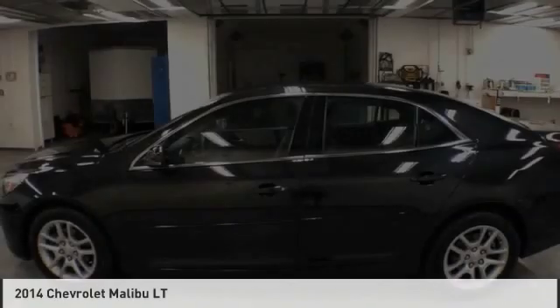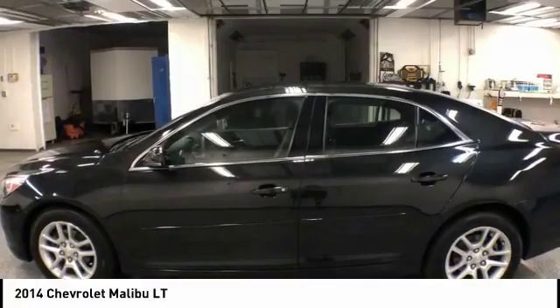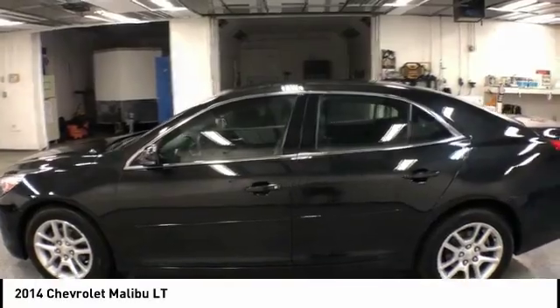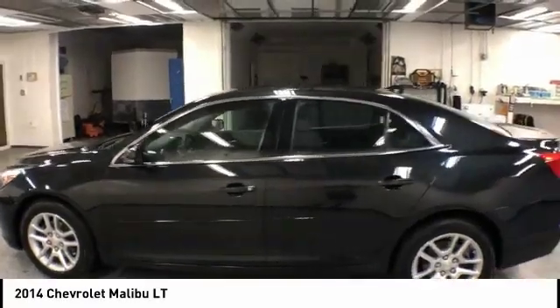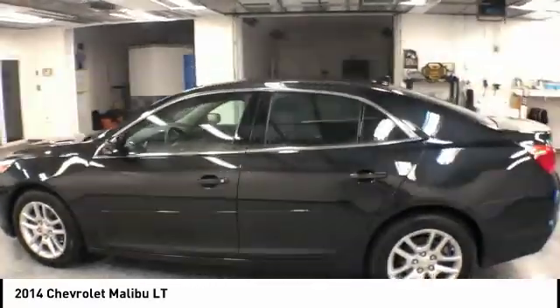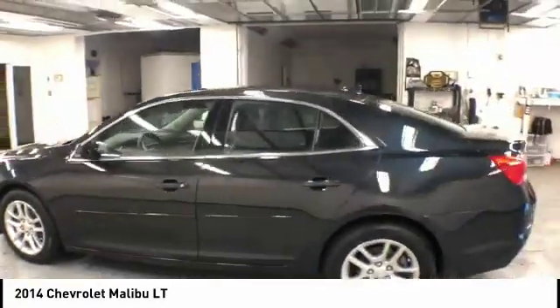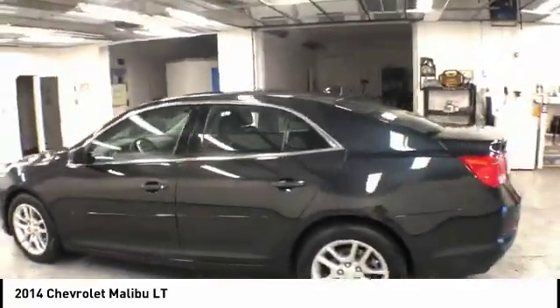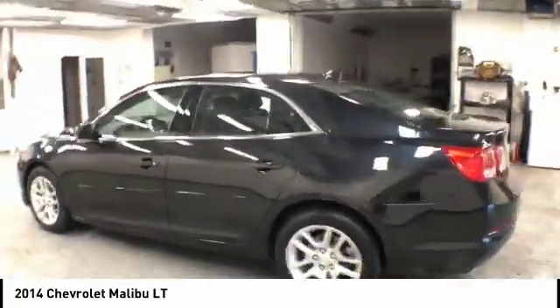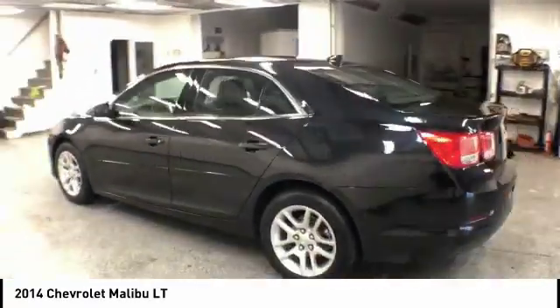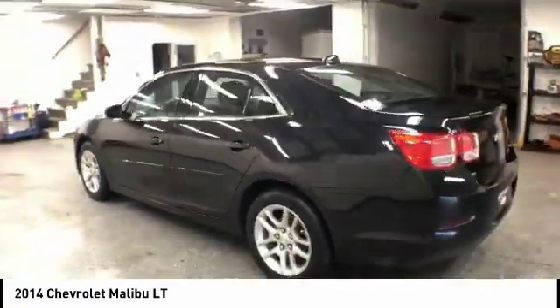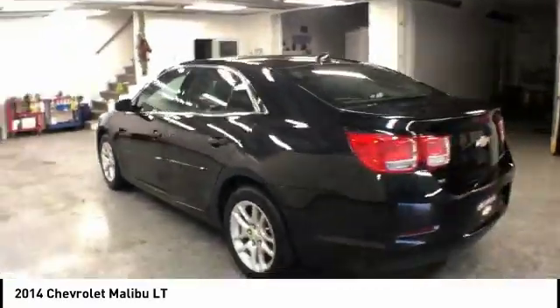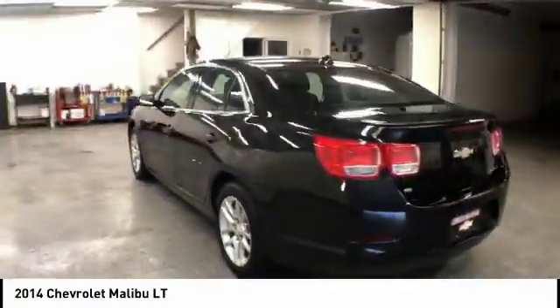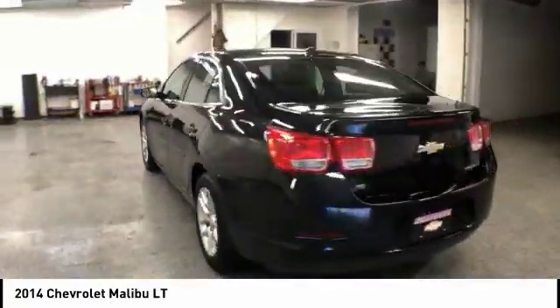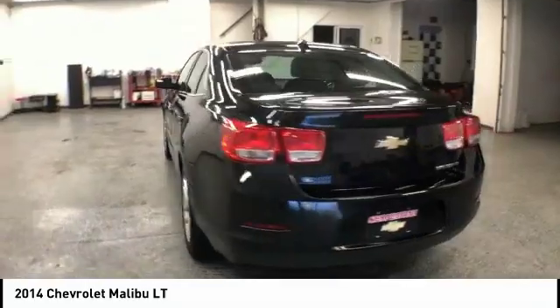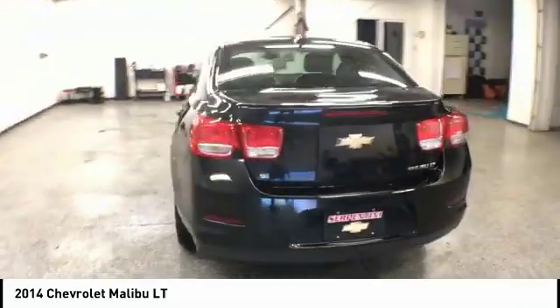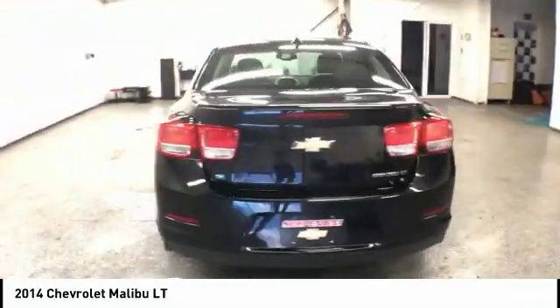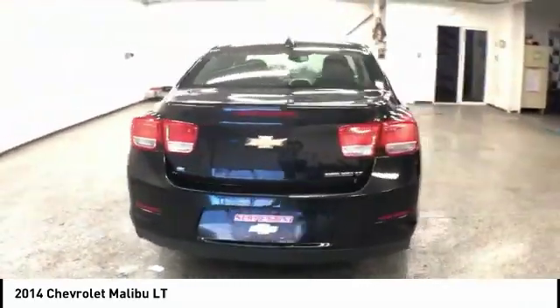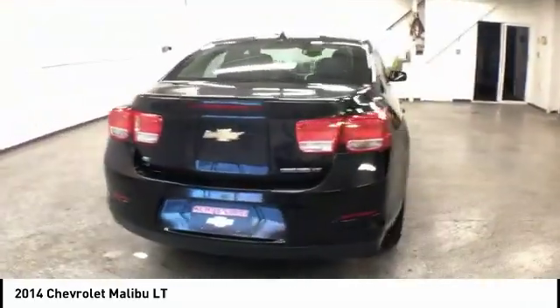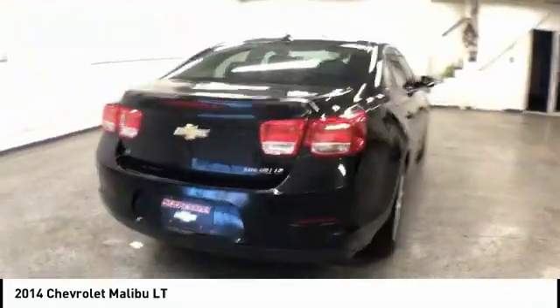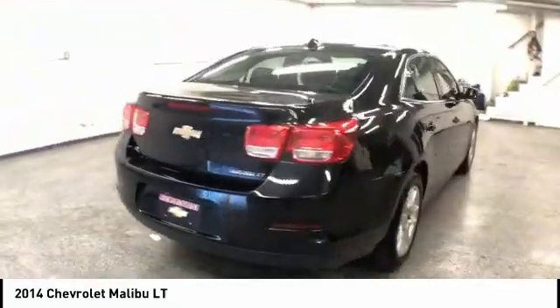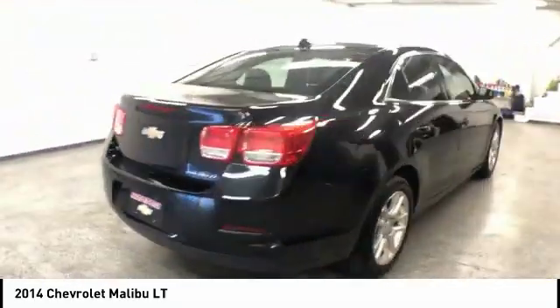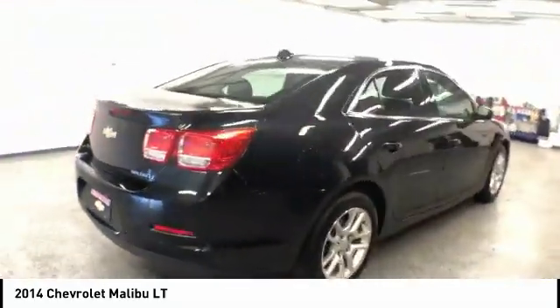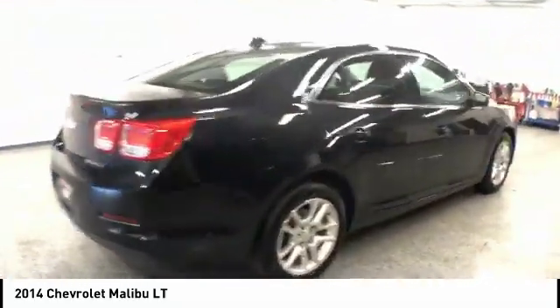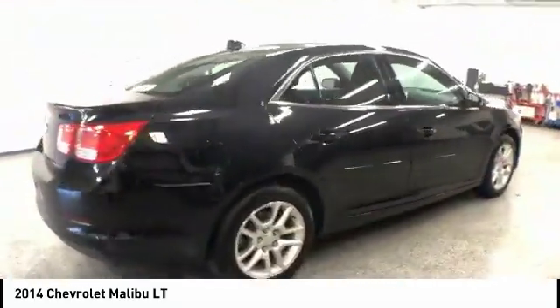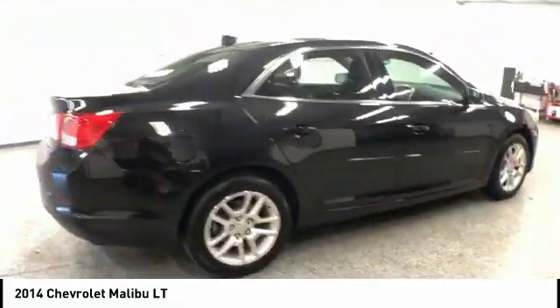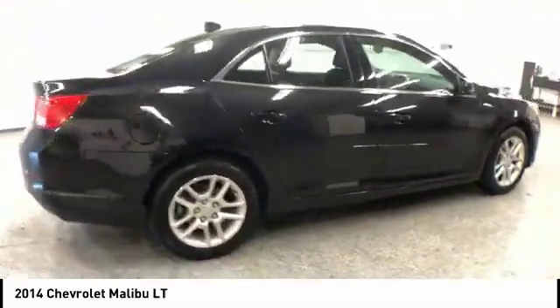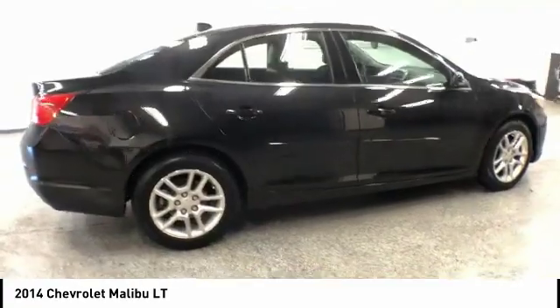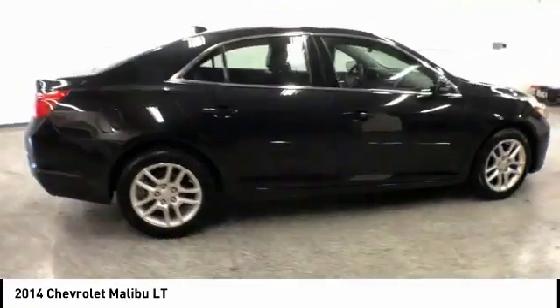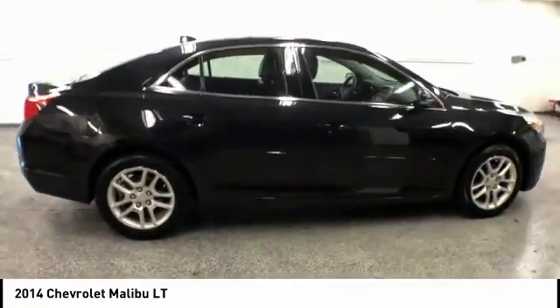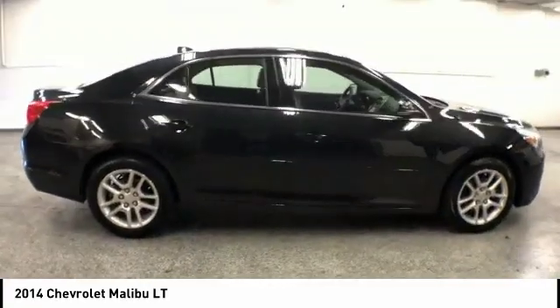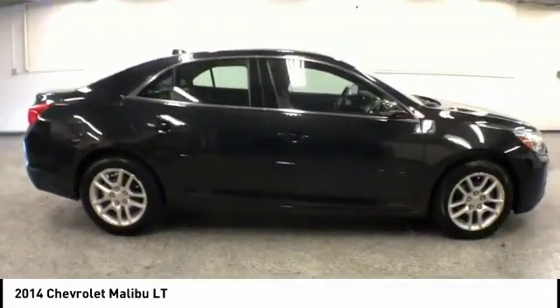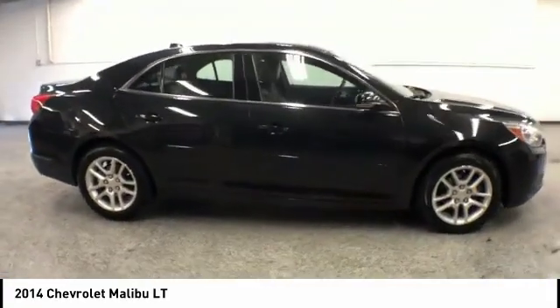Make a great choice today with the 2014 Malibu. A combination of performance and fuel economy, the Malibu is a great commuting car and is priced below $15,000.